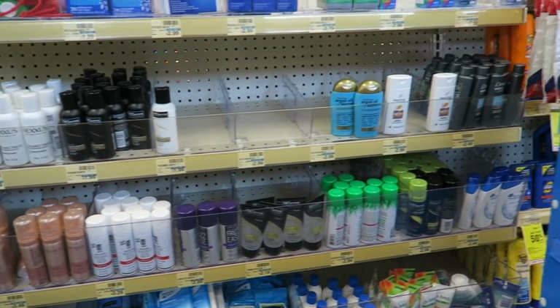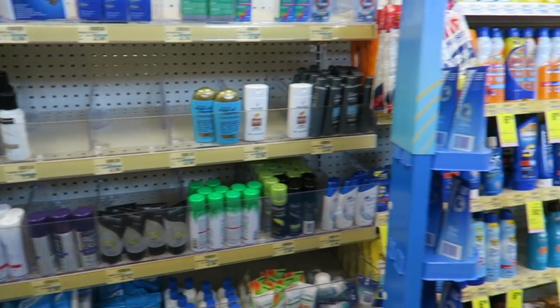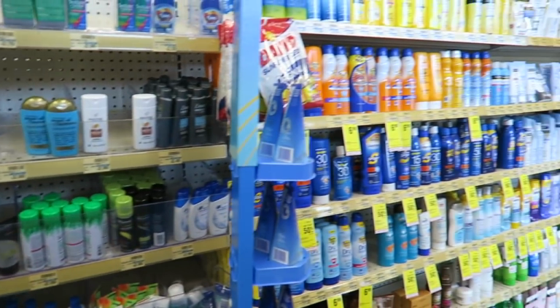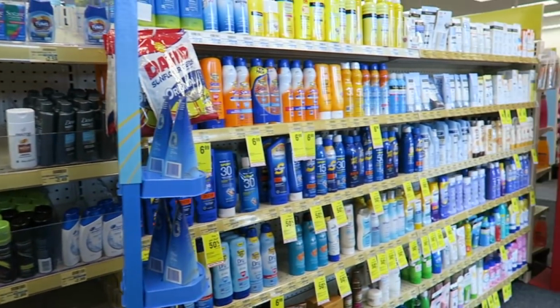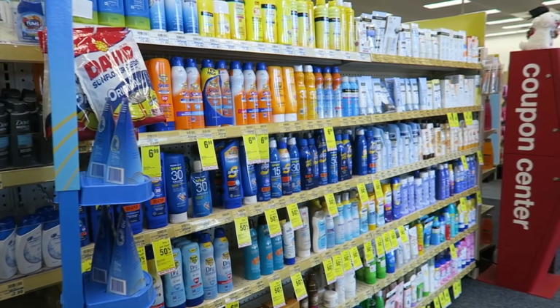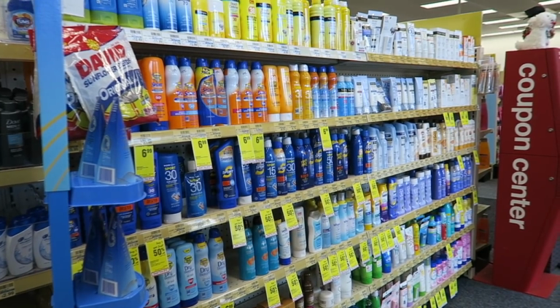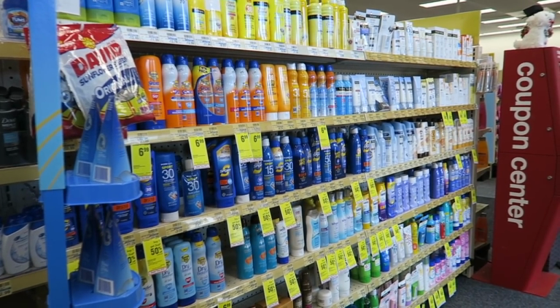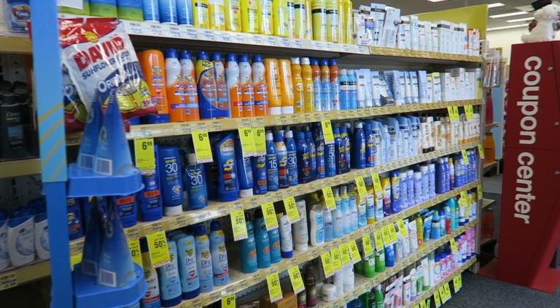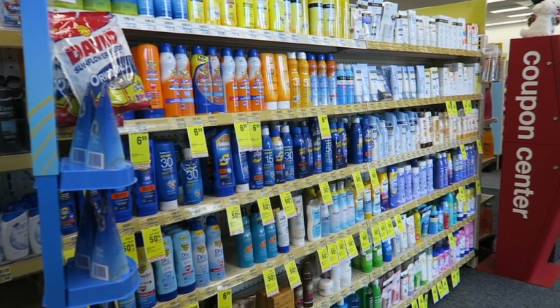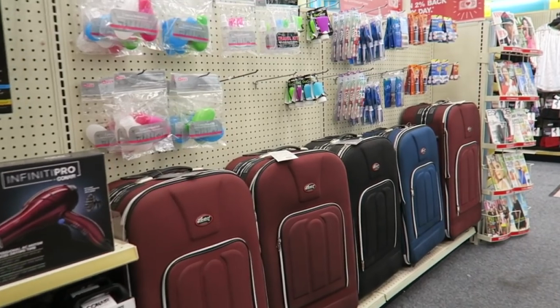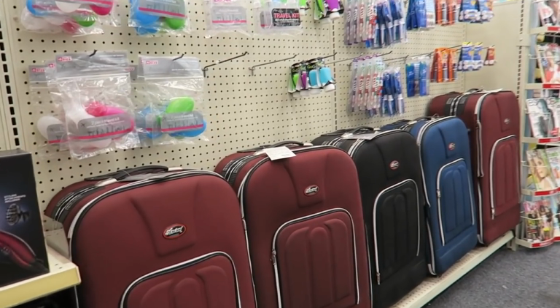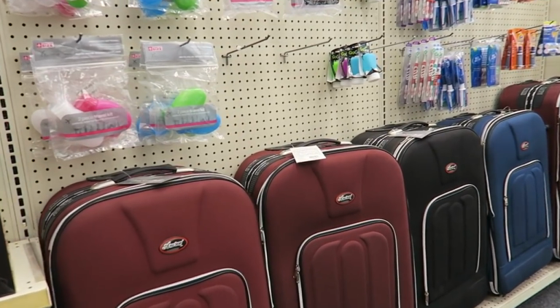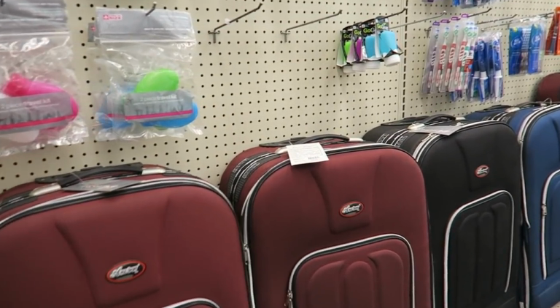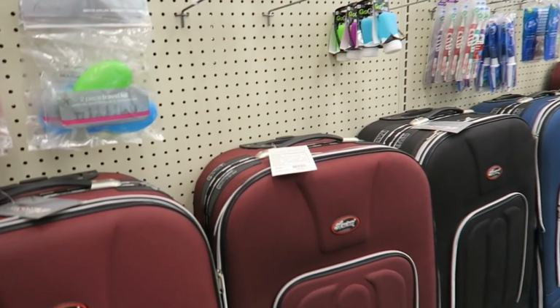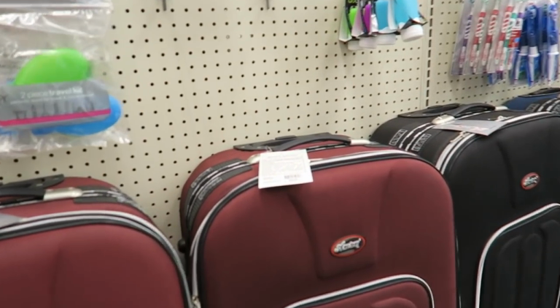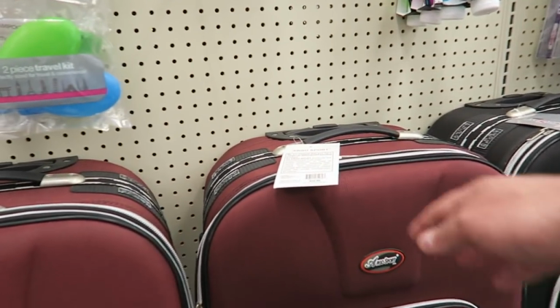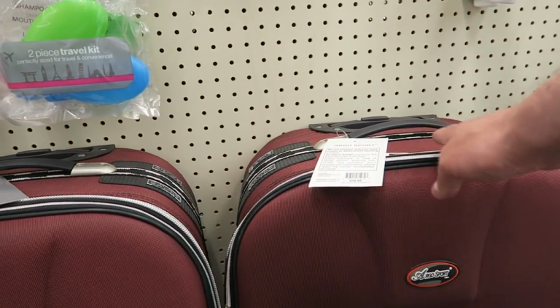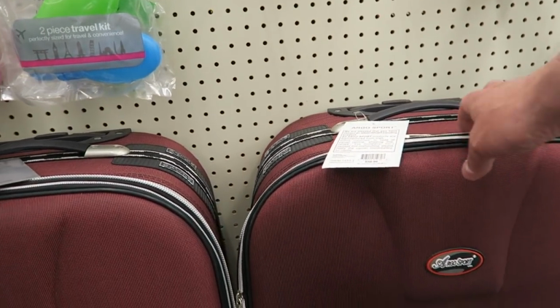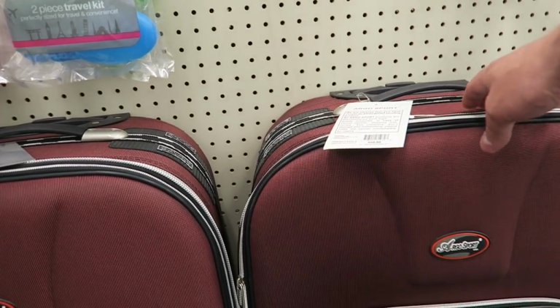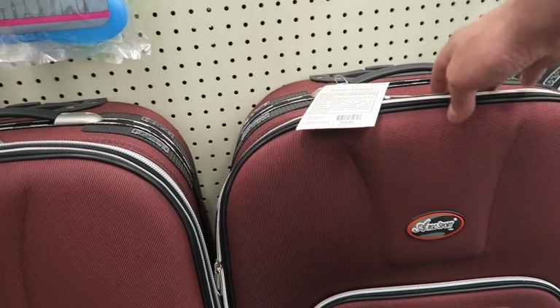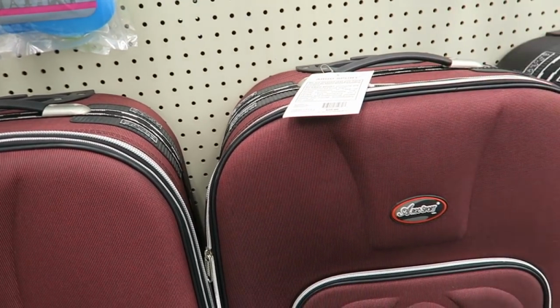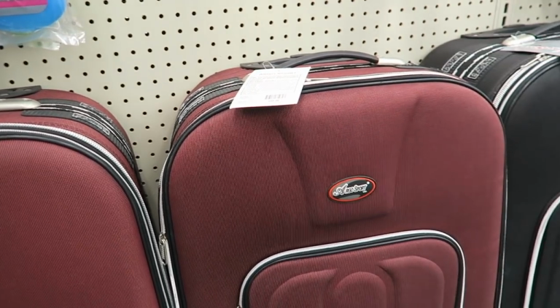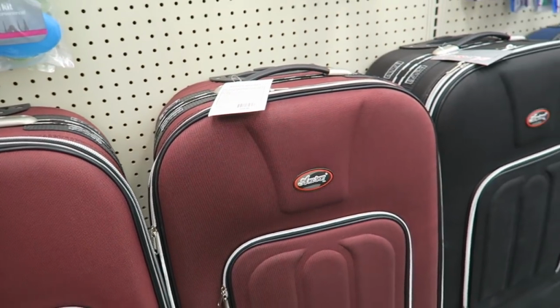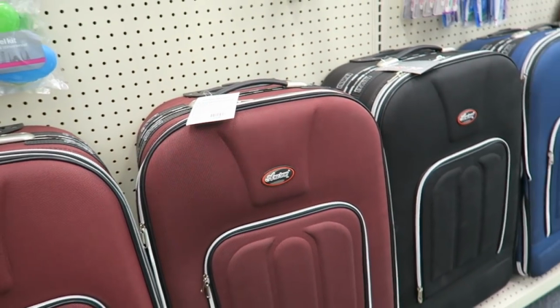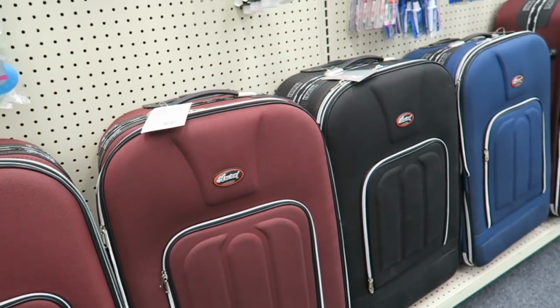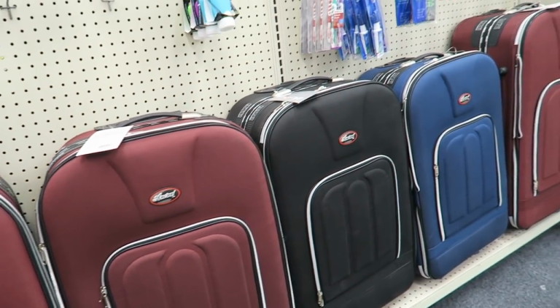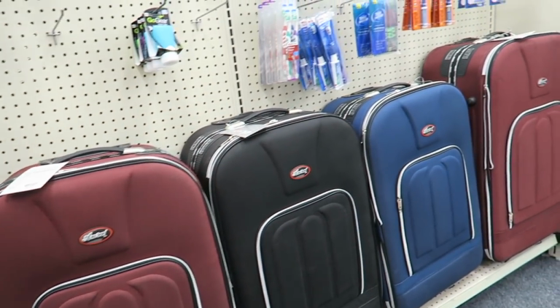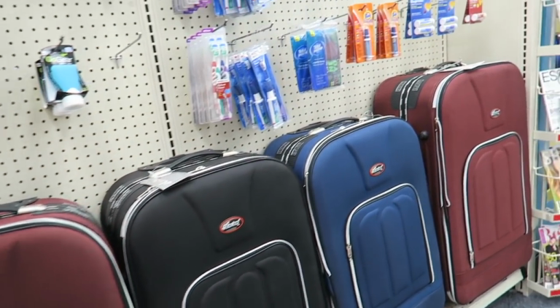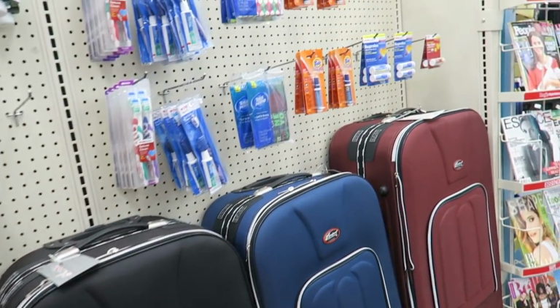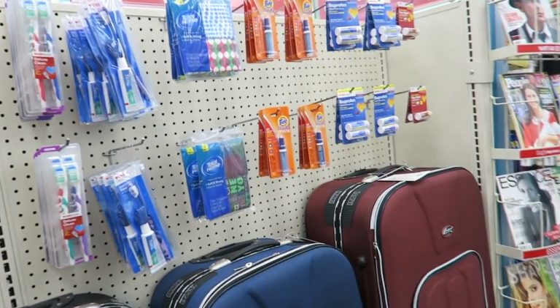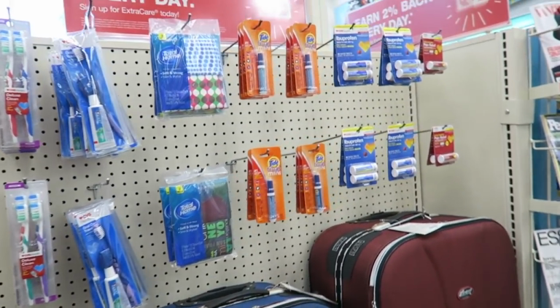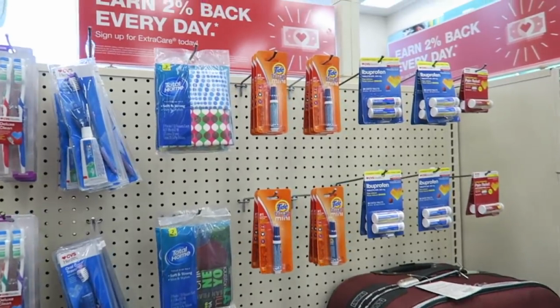They have loads of sun care stuff. Some luggage if you need some extra luggage — $60, that's not bad actually. And travel stuff.